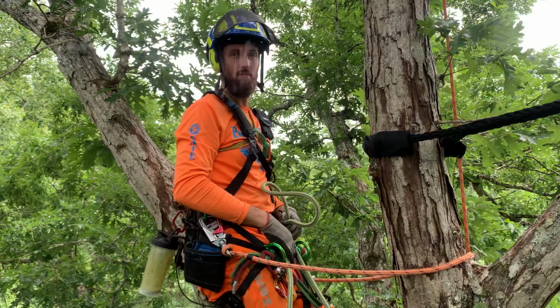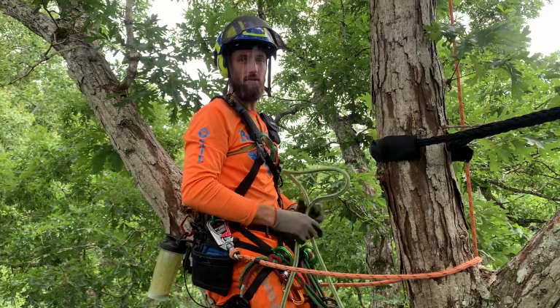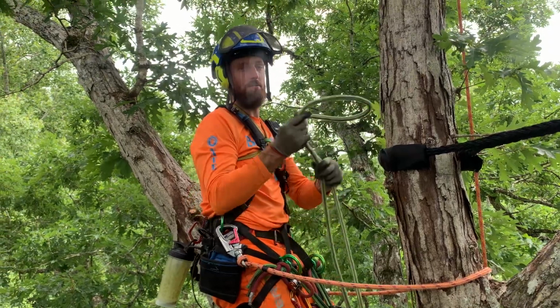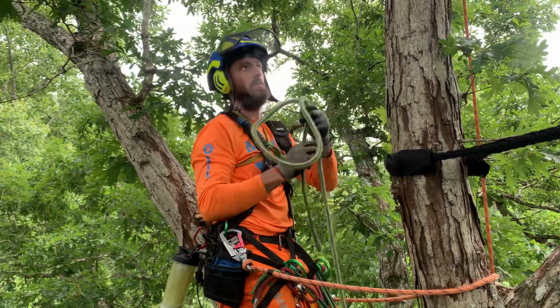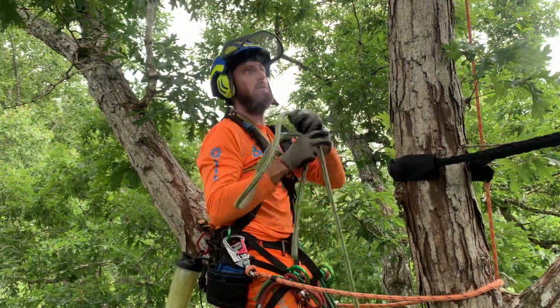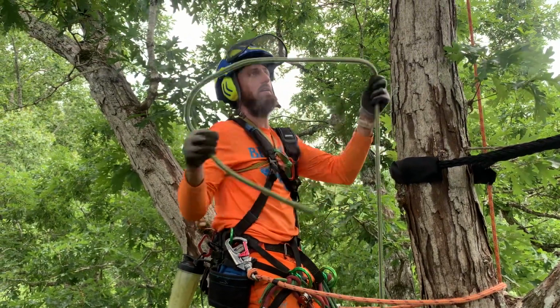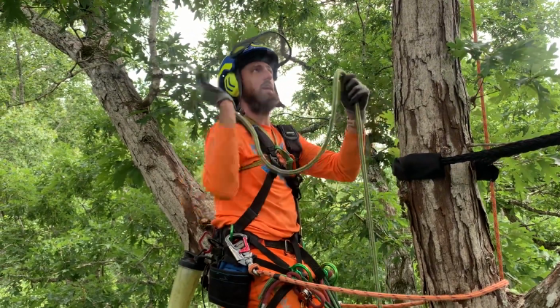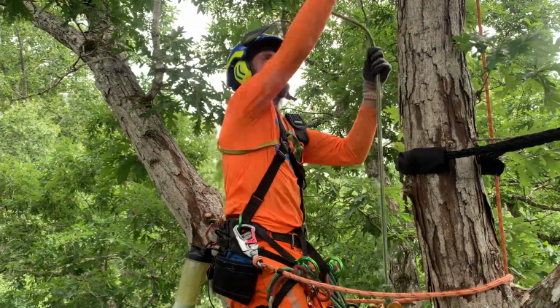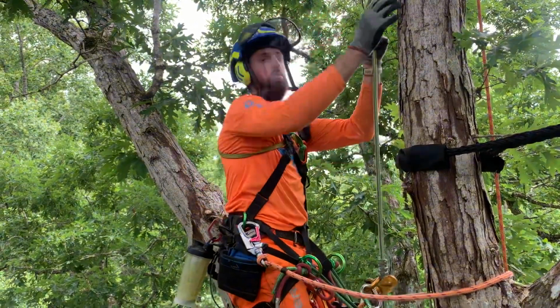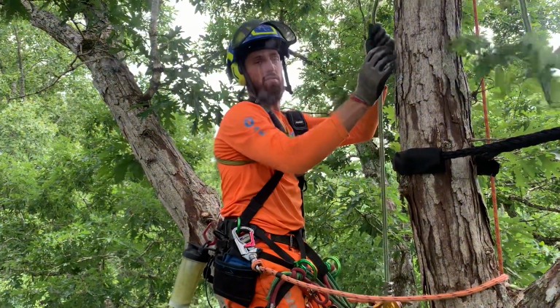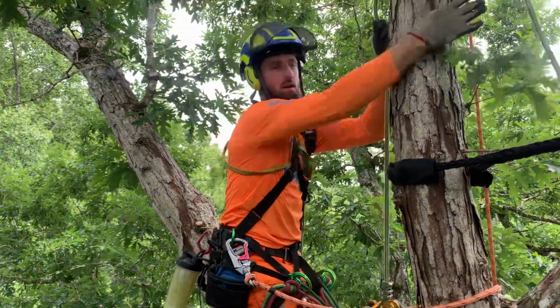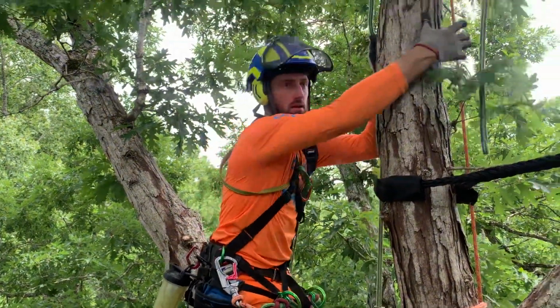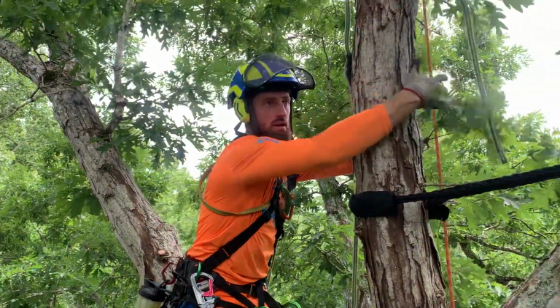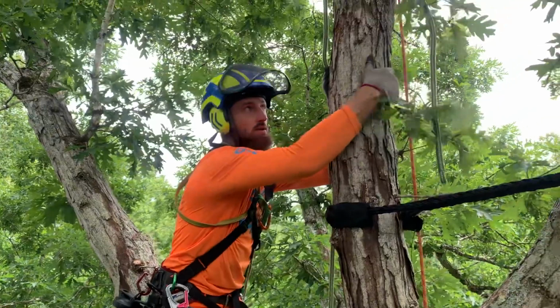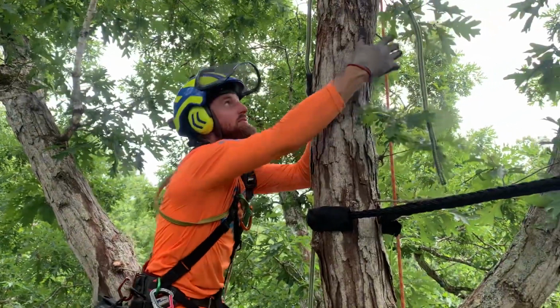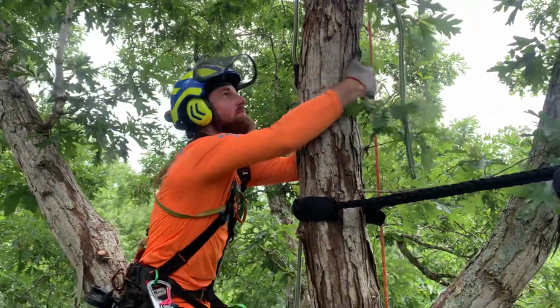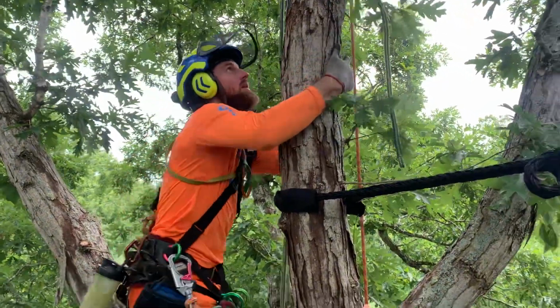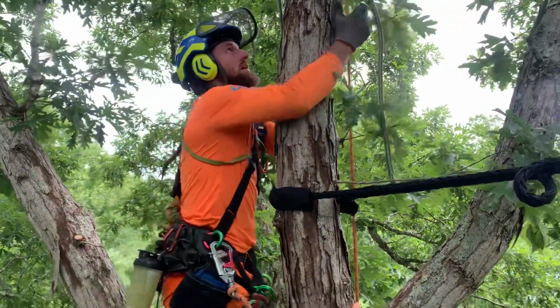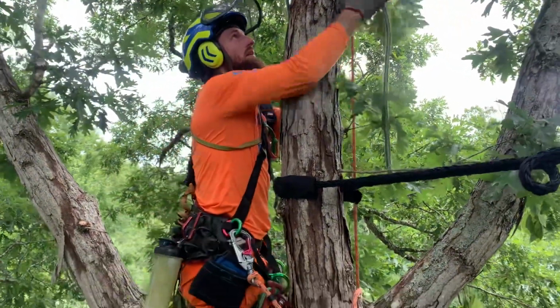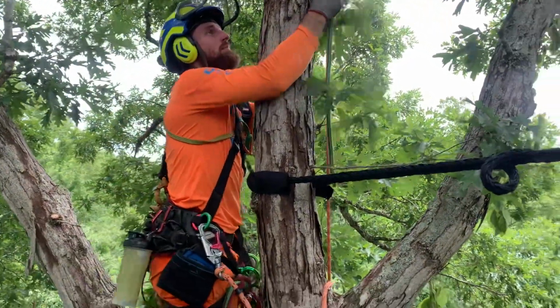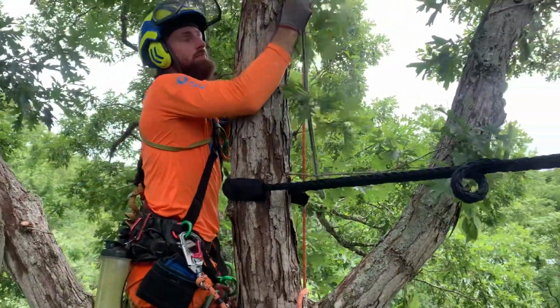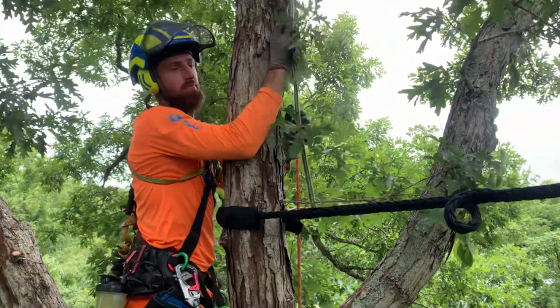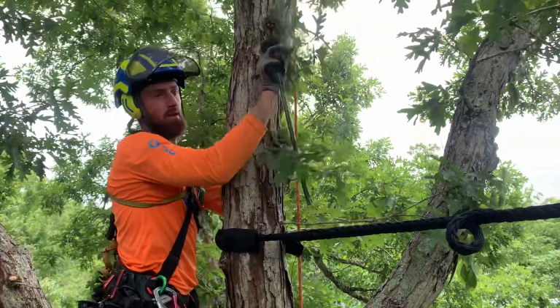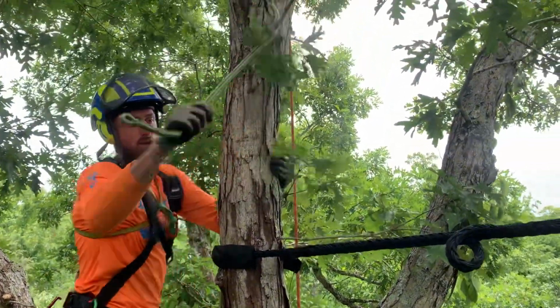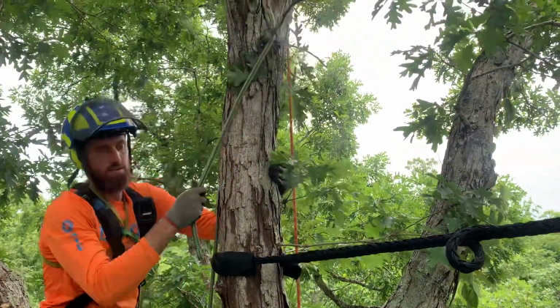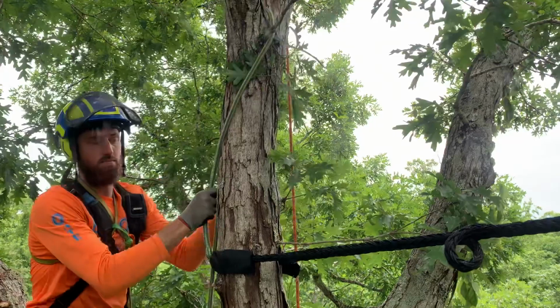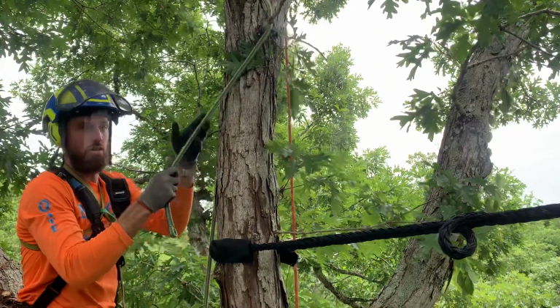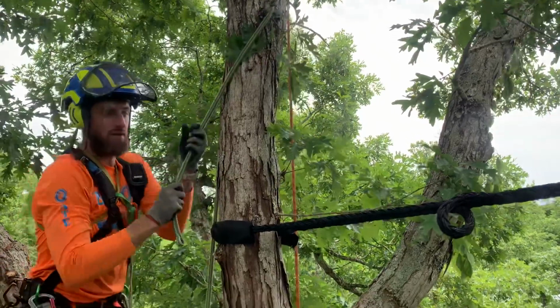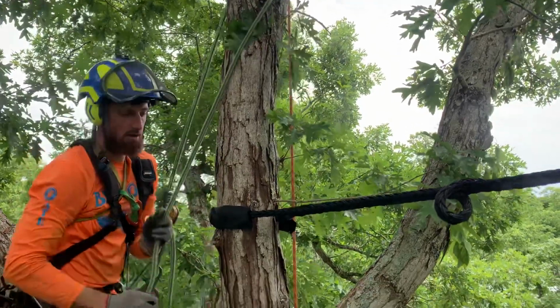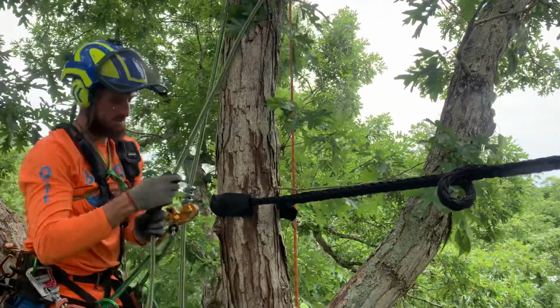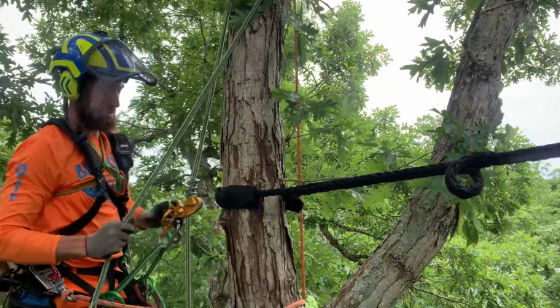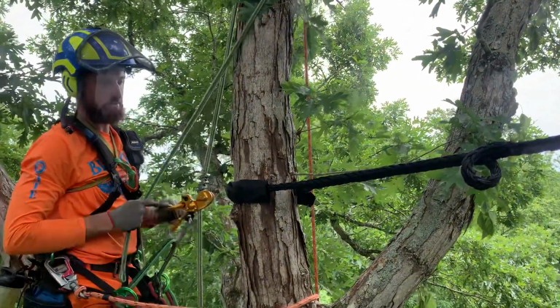What's up guys, I'm Nathan with Blue Out, and today we installed a Cobra cable system. I'm going to show you the finished product of this Cobra cable system.